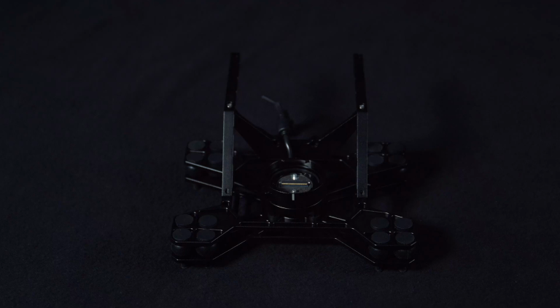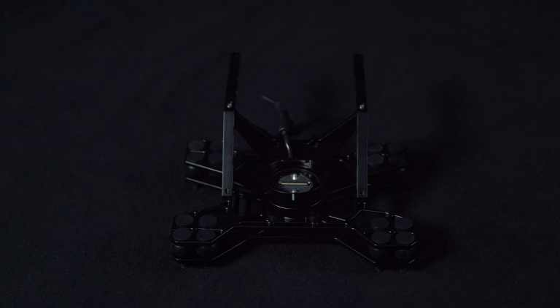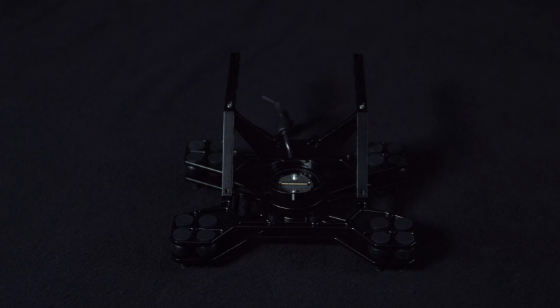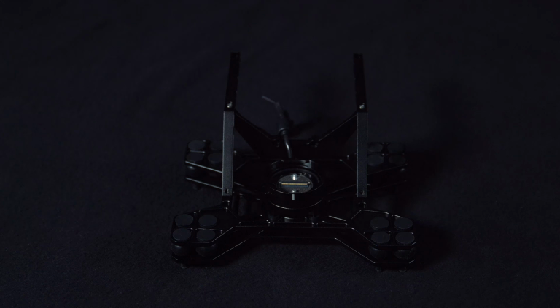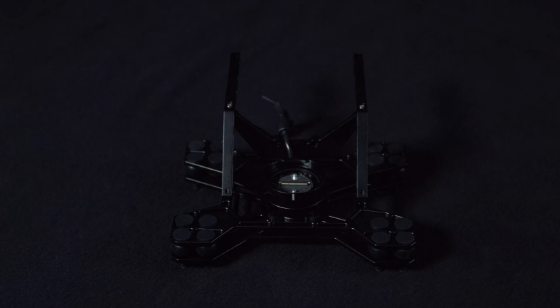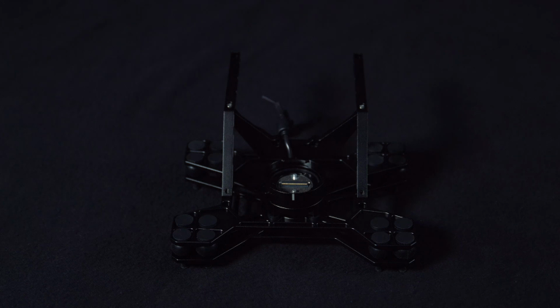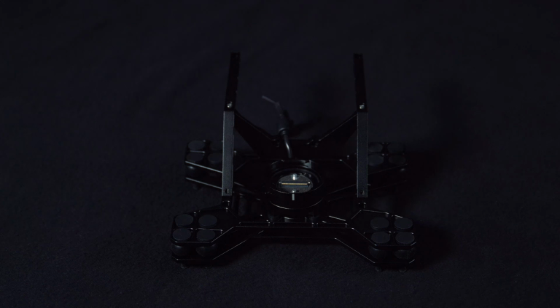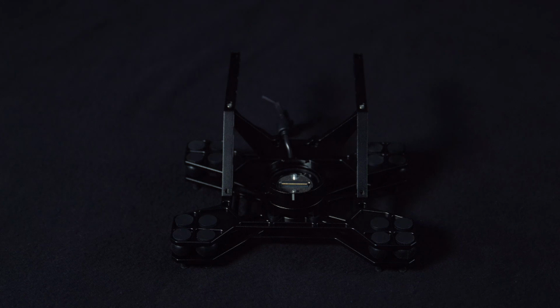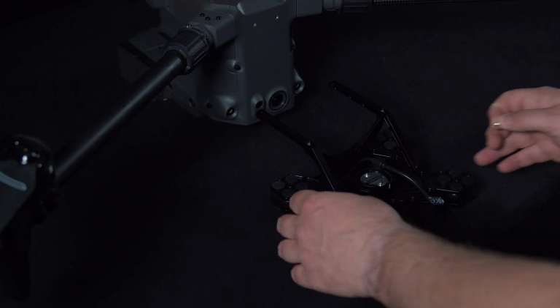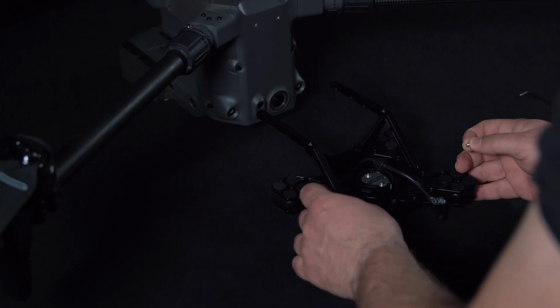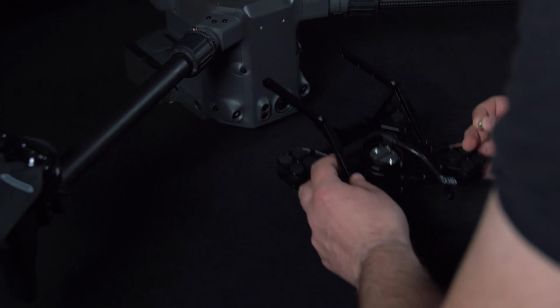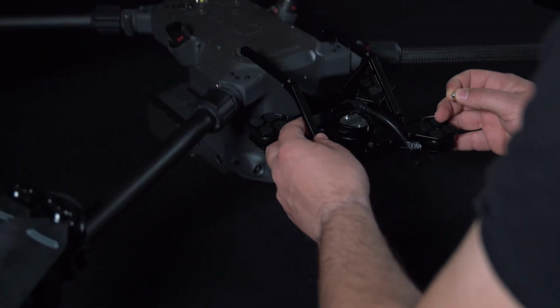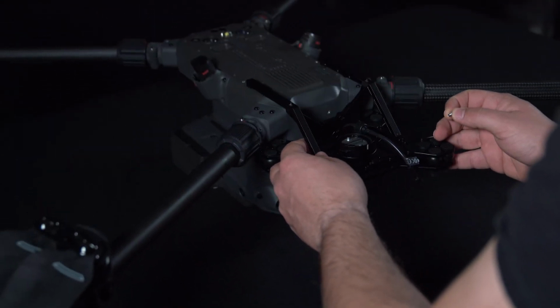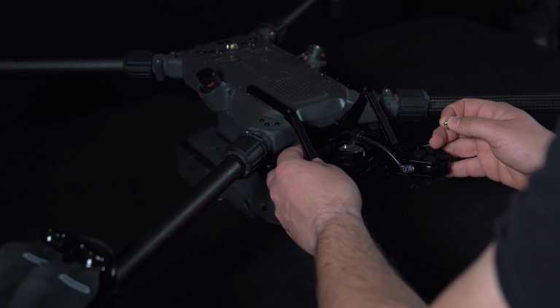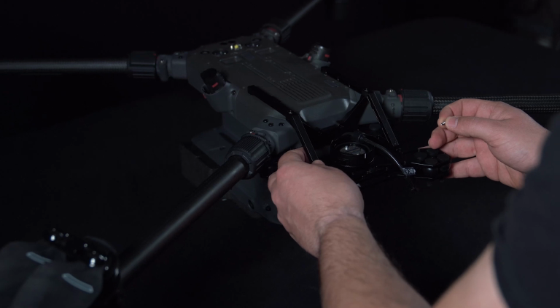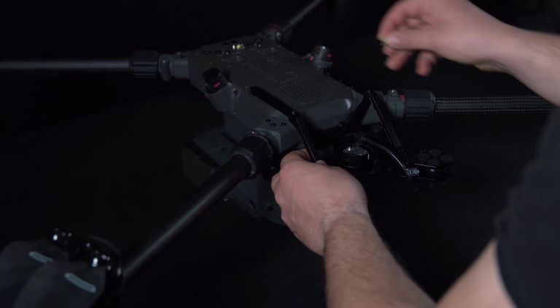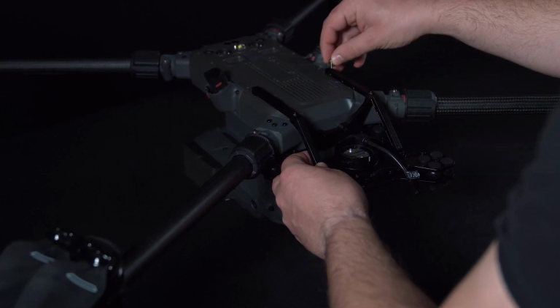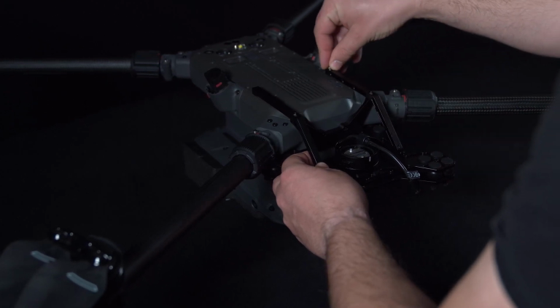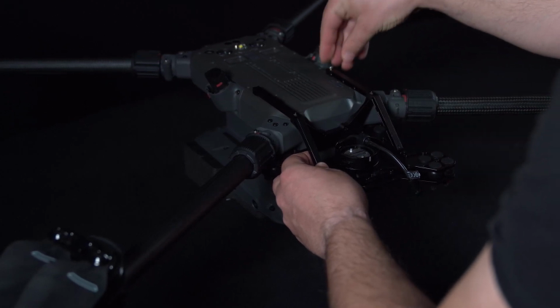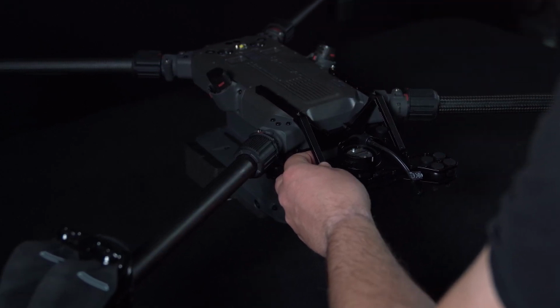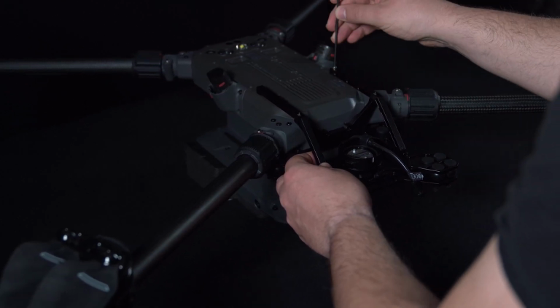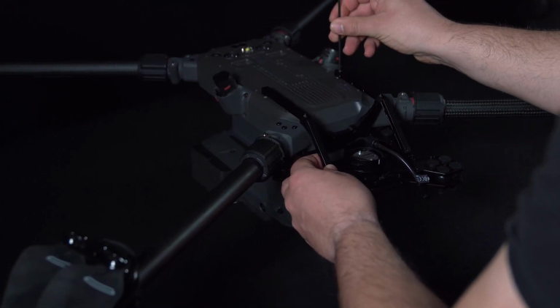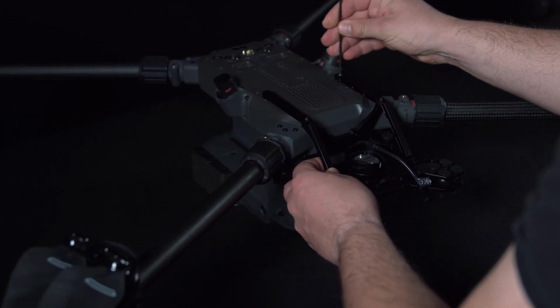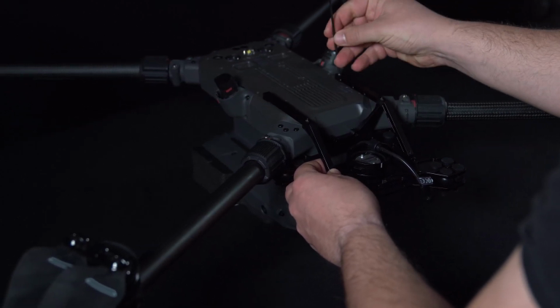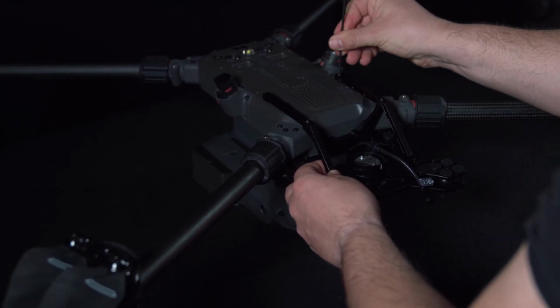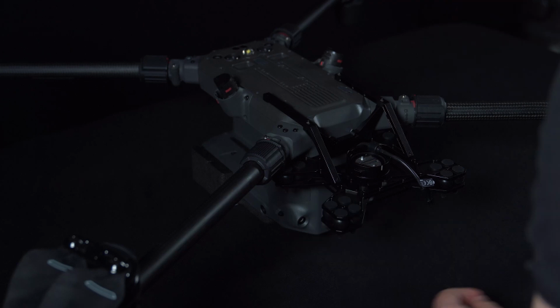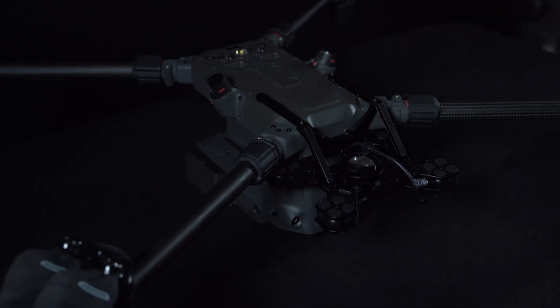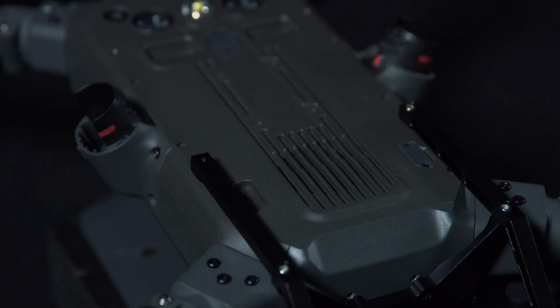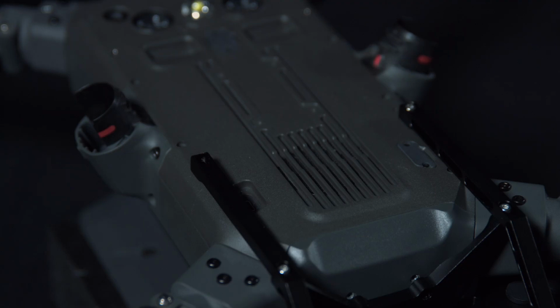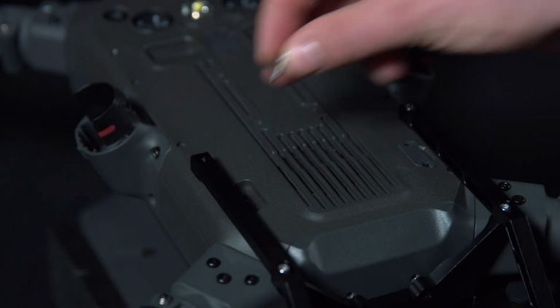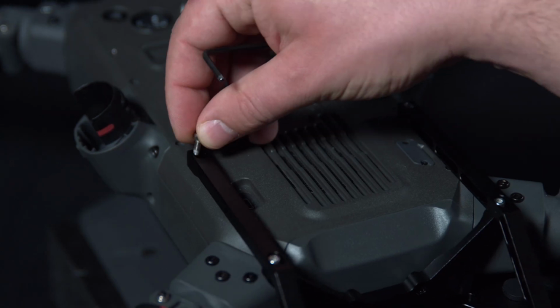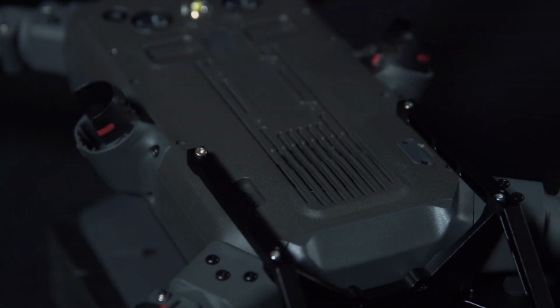We can then take the P3 dampening plate and attach this to the UAV. Here we will use the M38 screw mount to mount this onto the UAV. Note these should be added with Loctite.